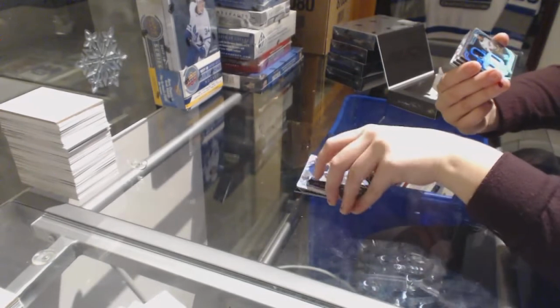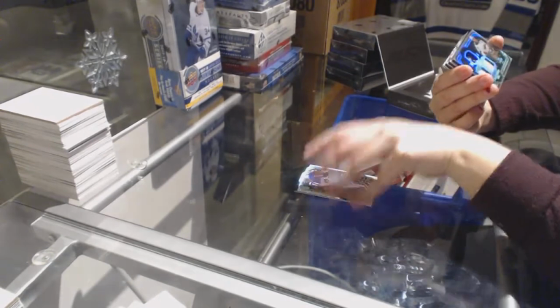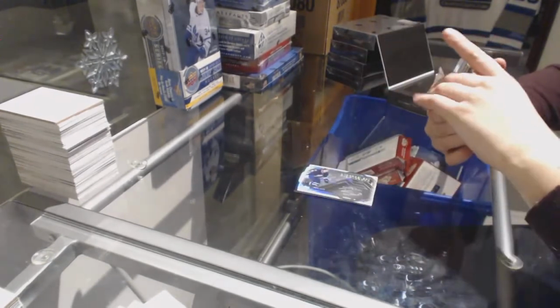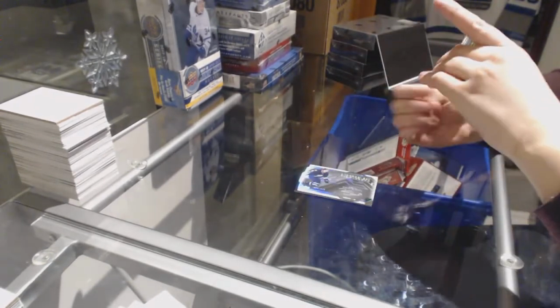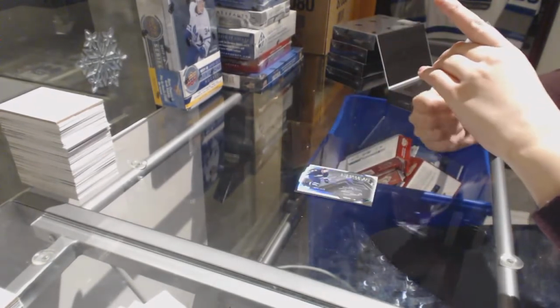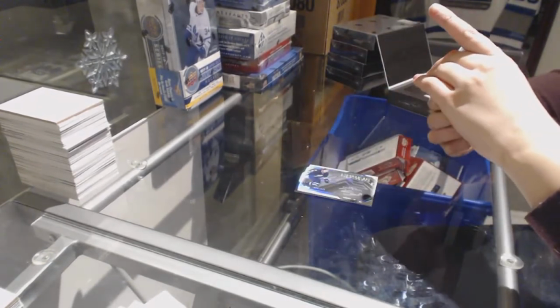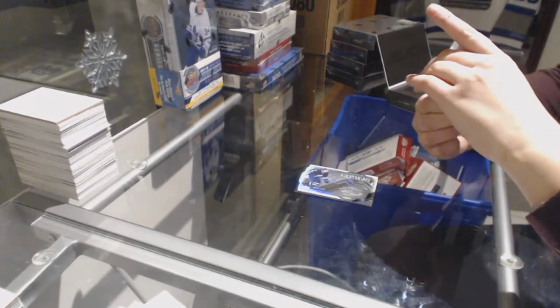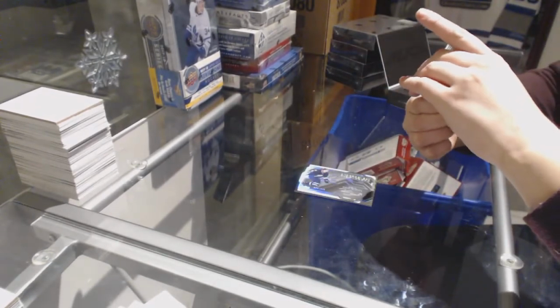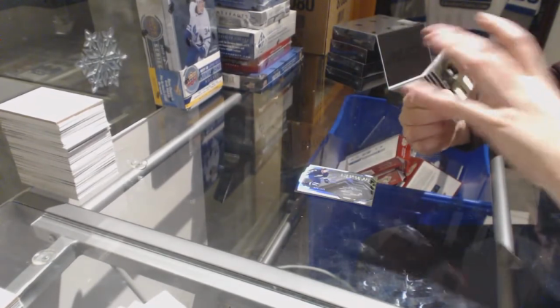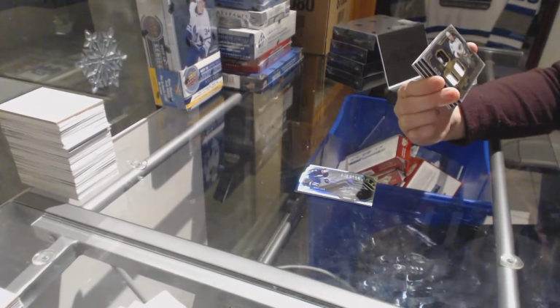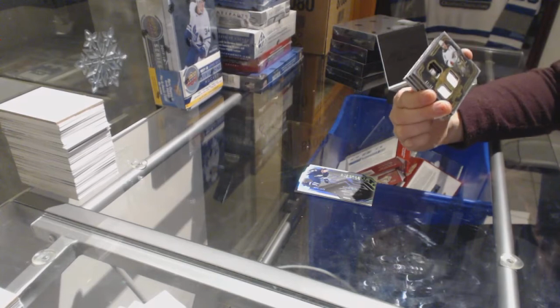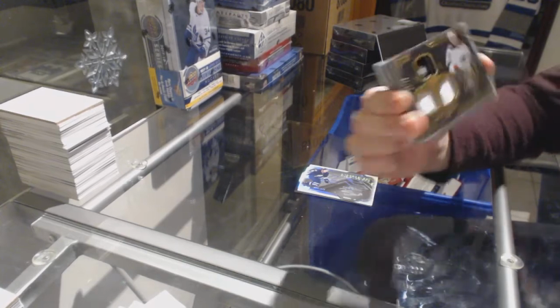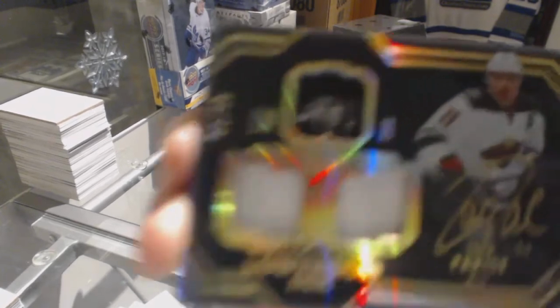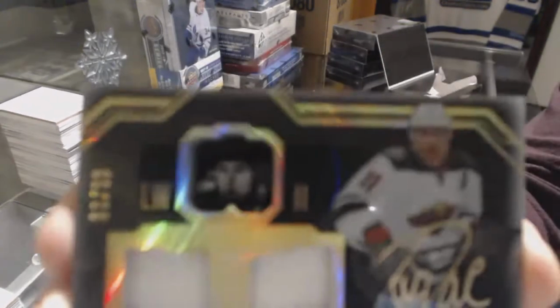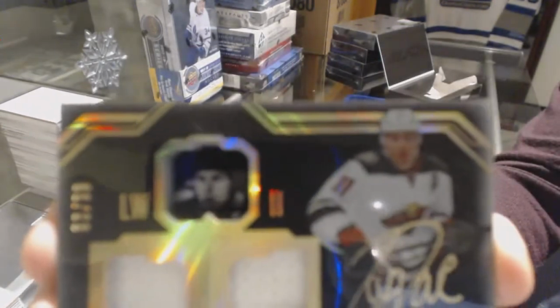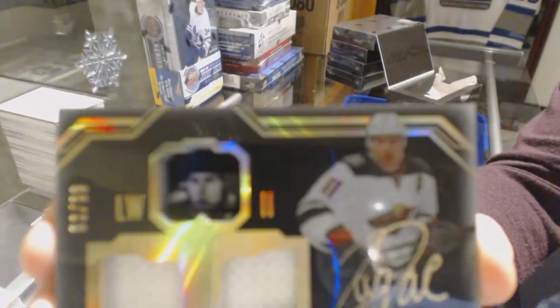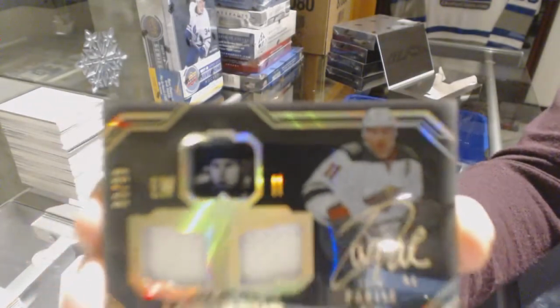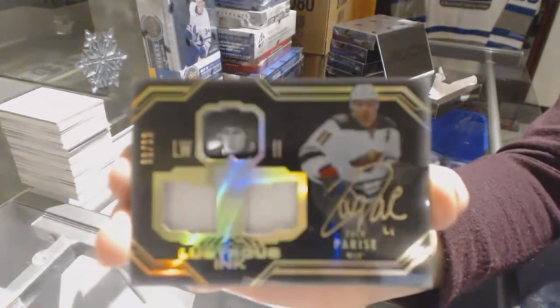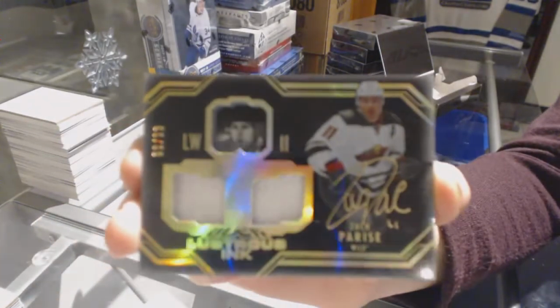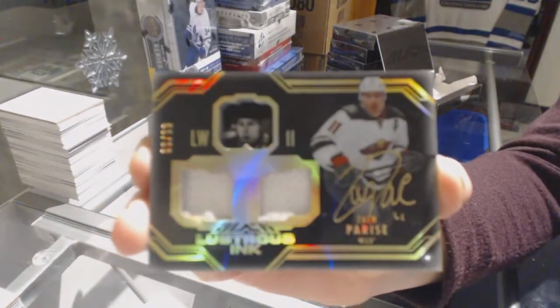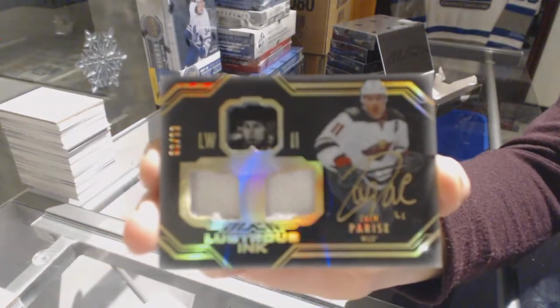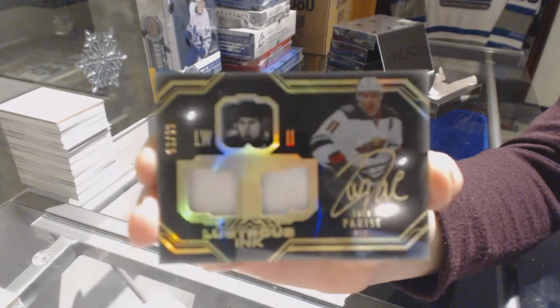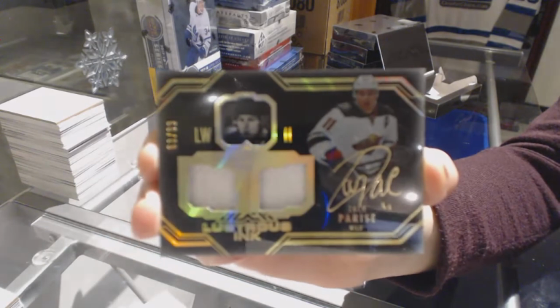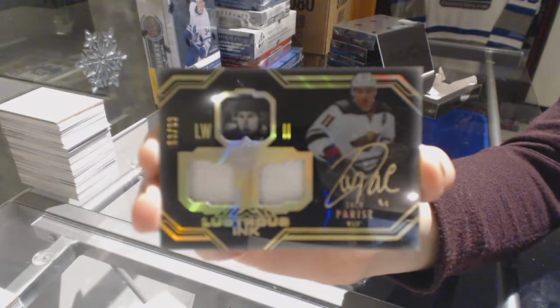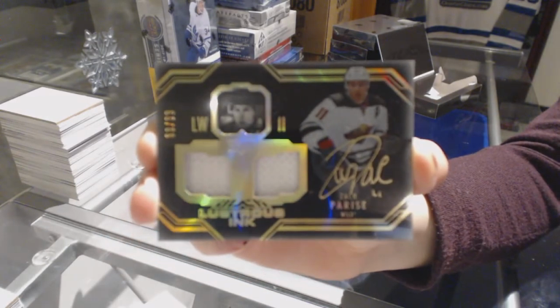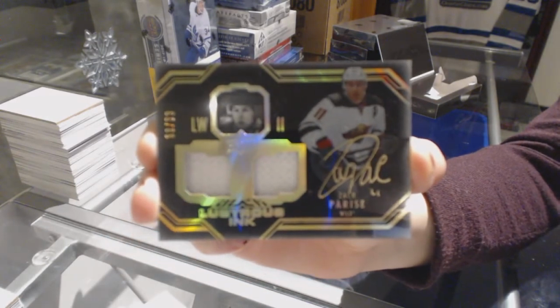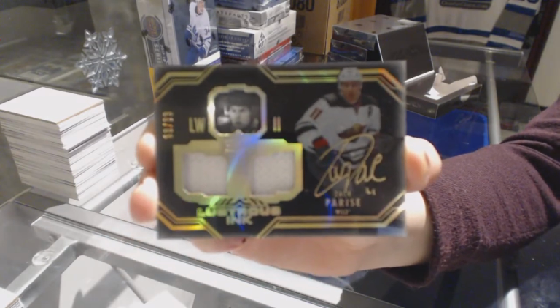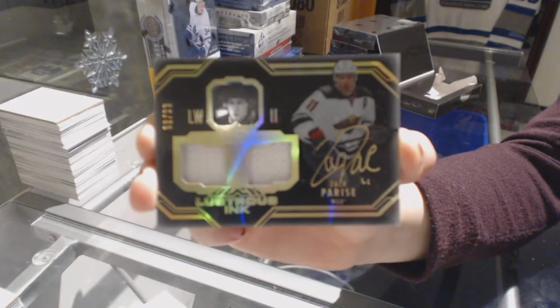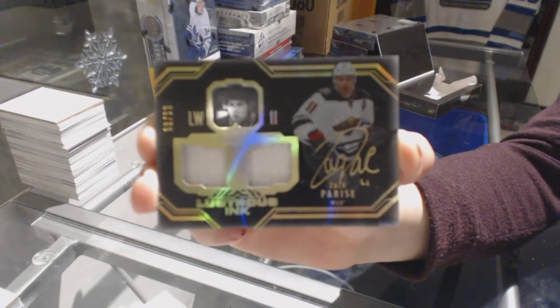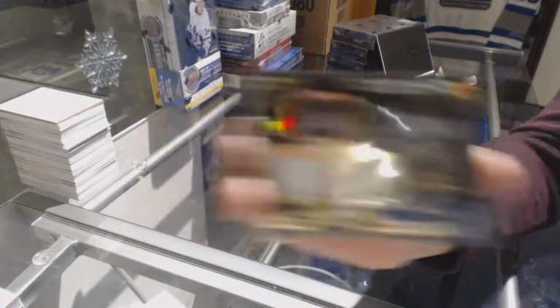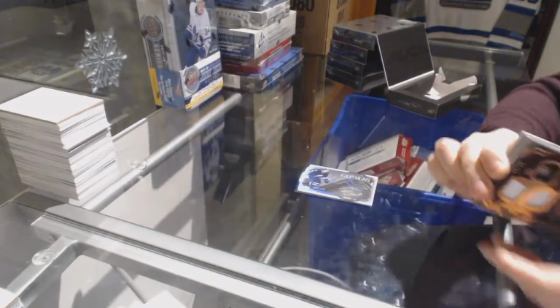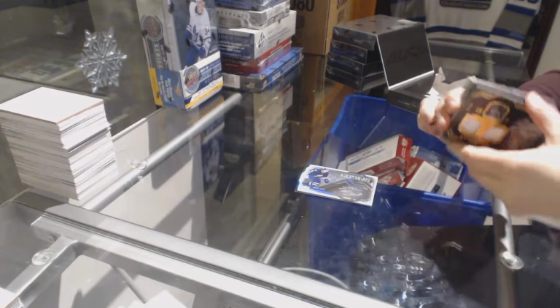We've got a Lustrous Ink Dual Jersey Auto numbered to 99 for the Minnesota Wild, Zach Parise.